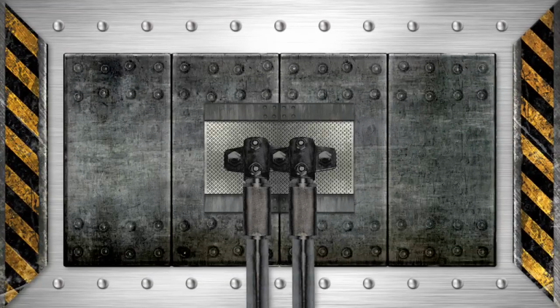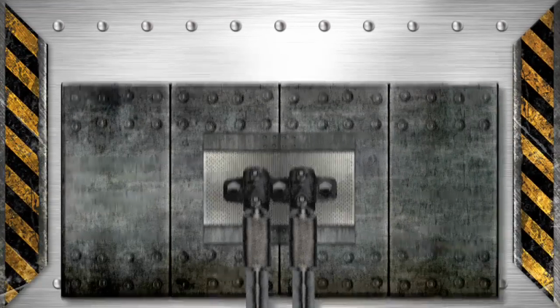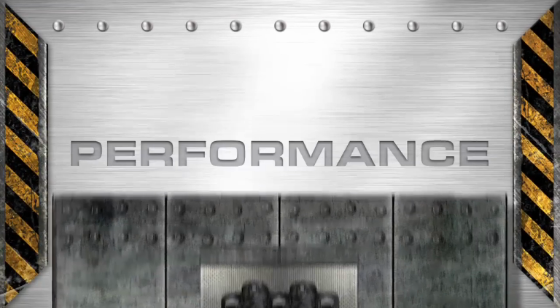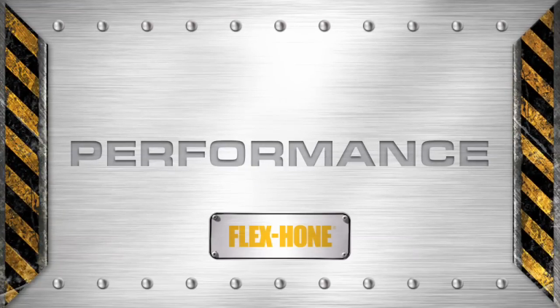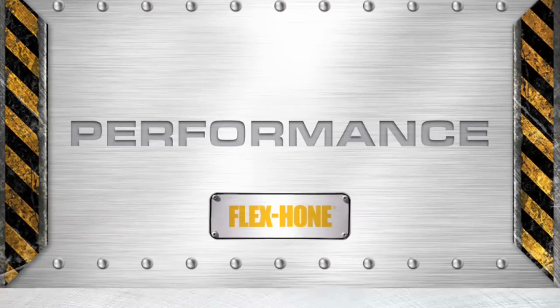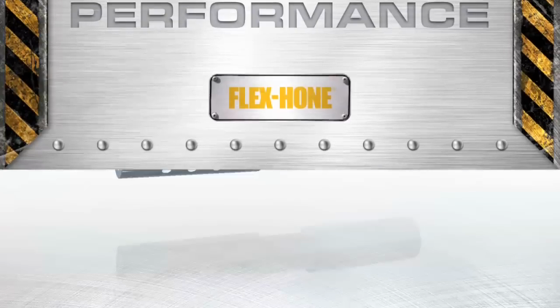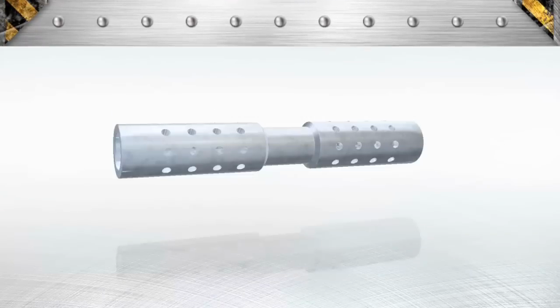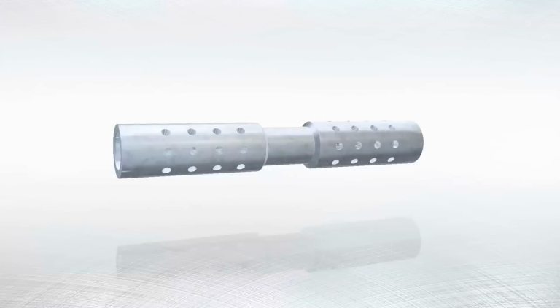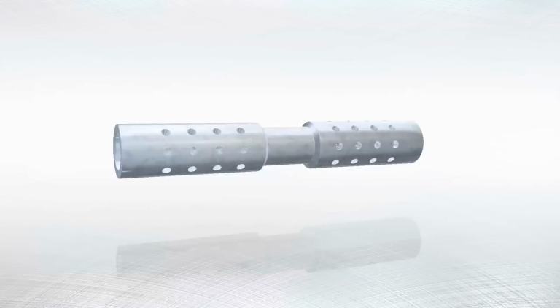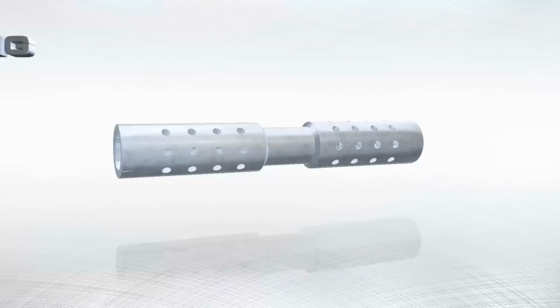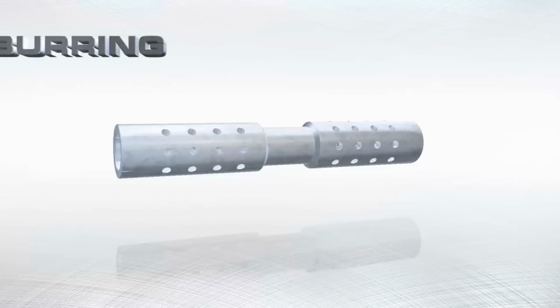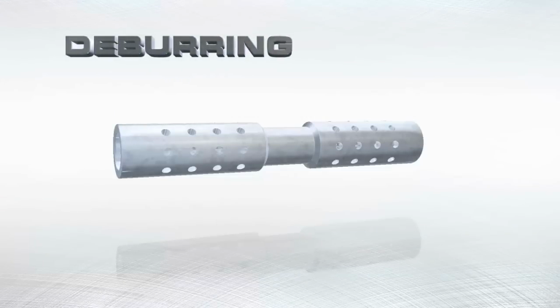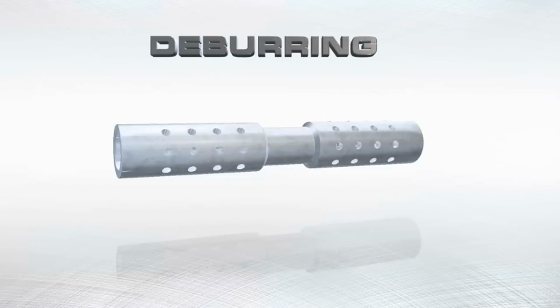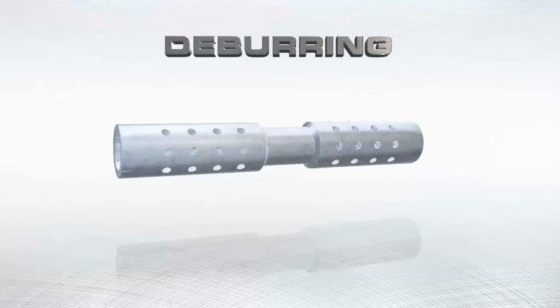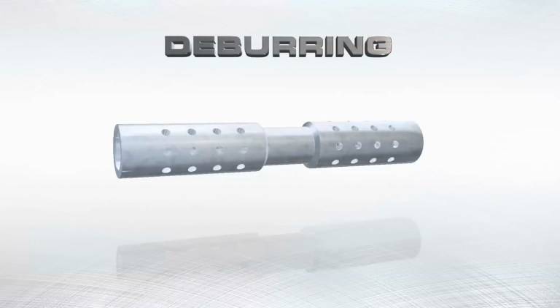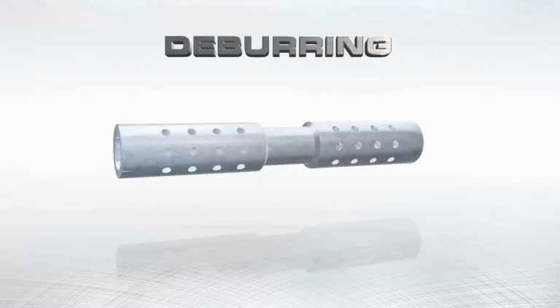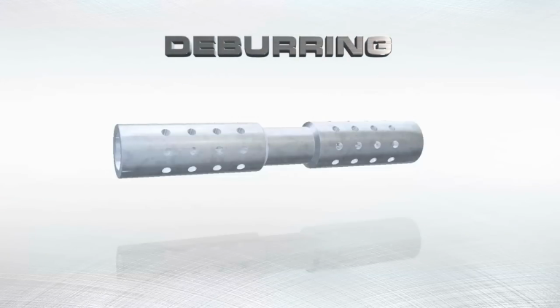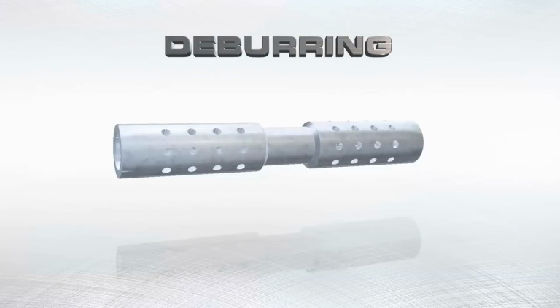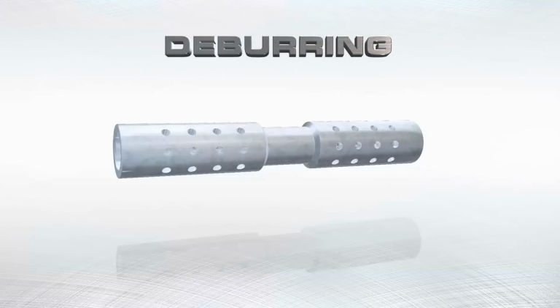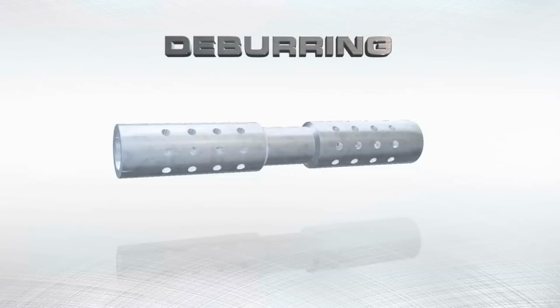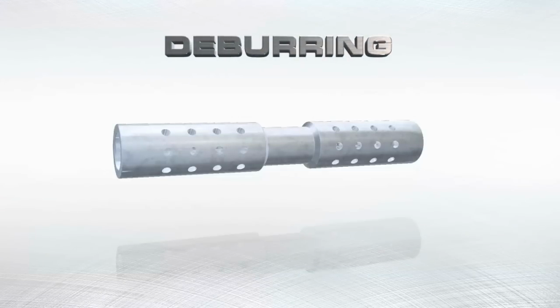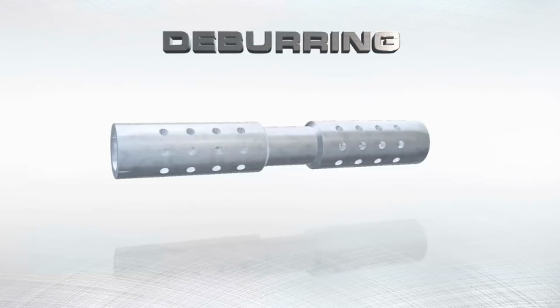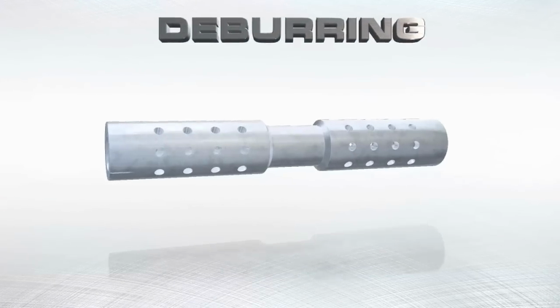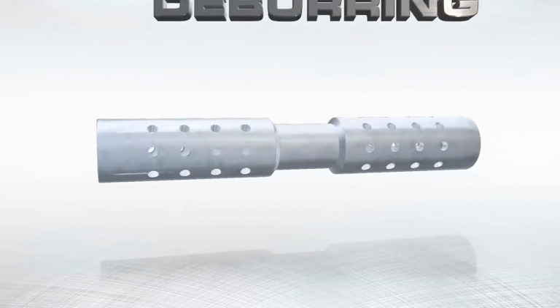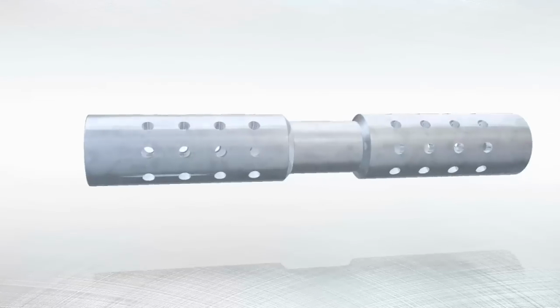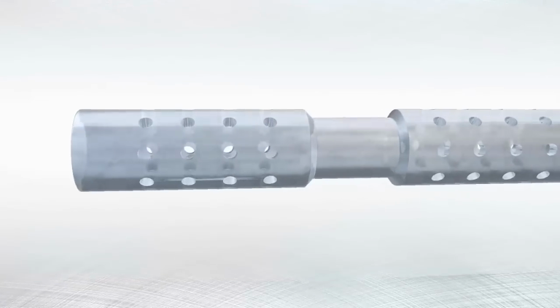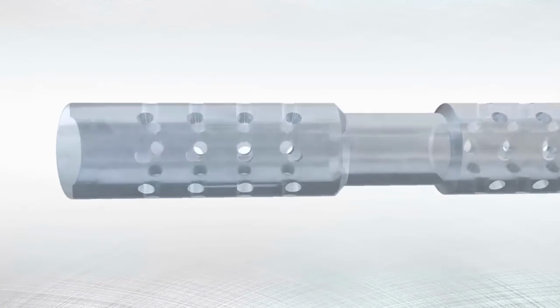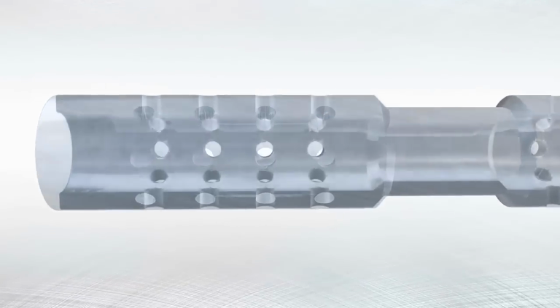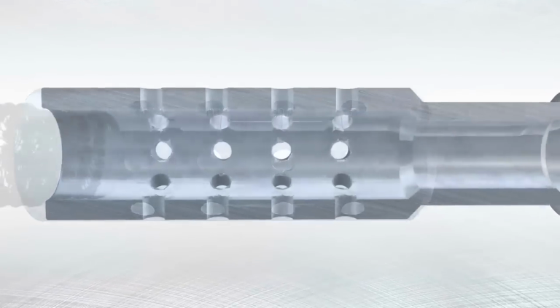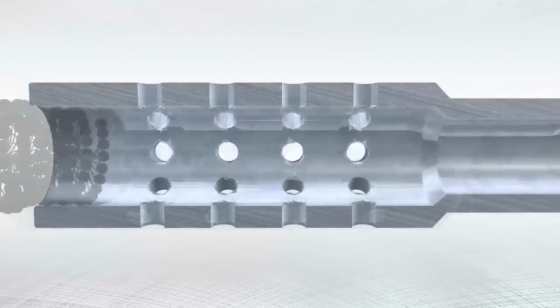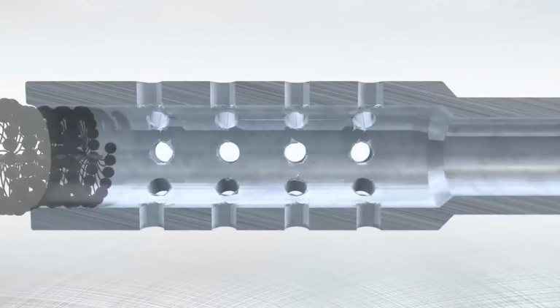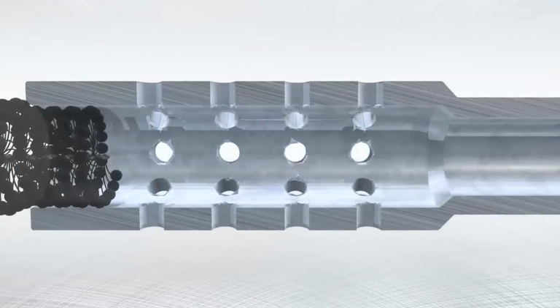Performance. Deburring. Deburring of cross-drilled holes can be an expensive and time-consuming operation.